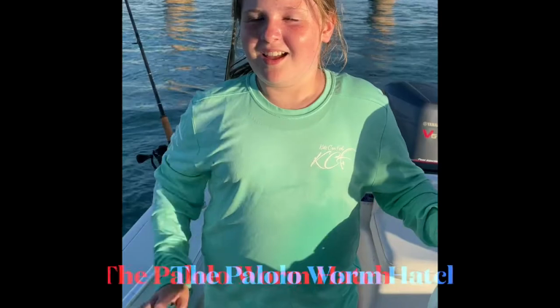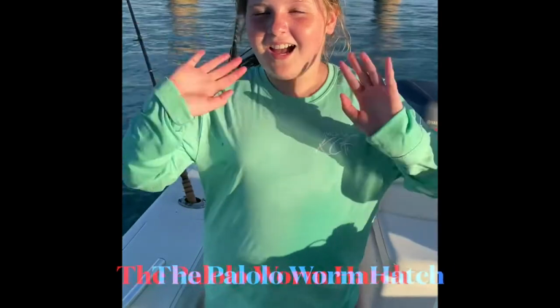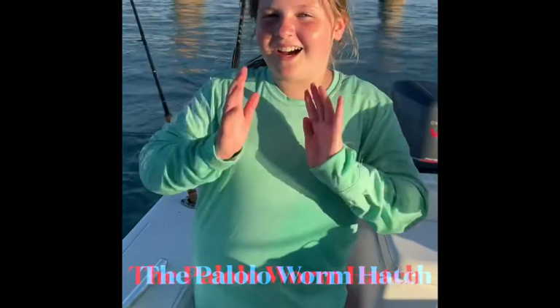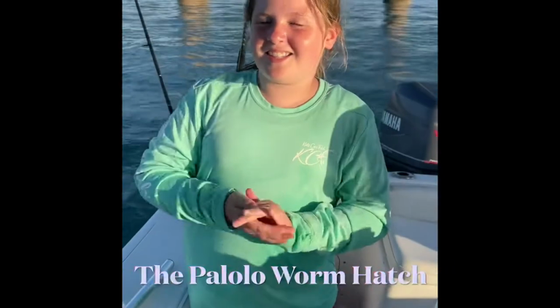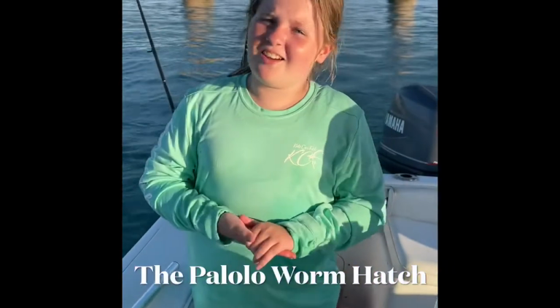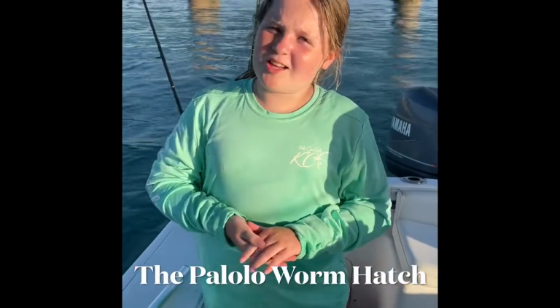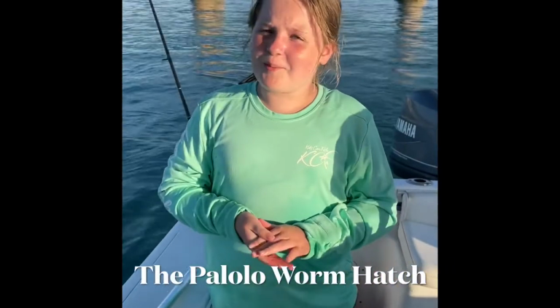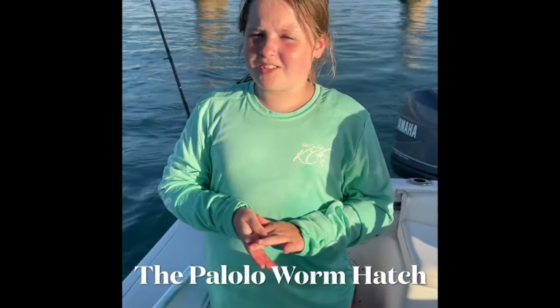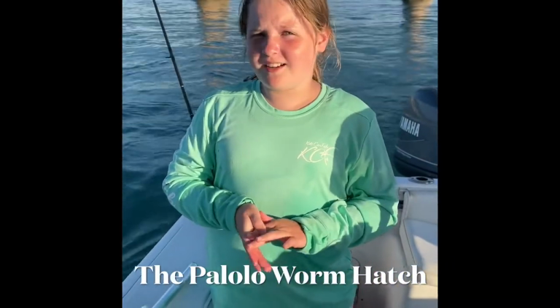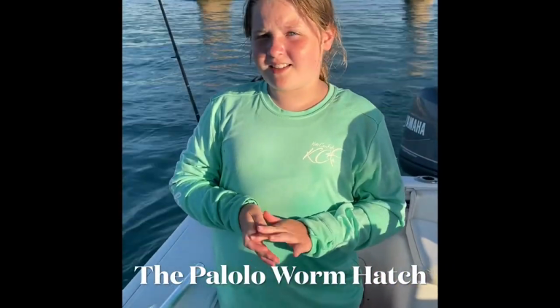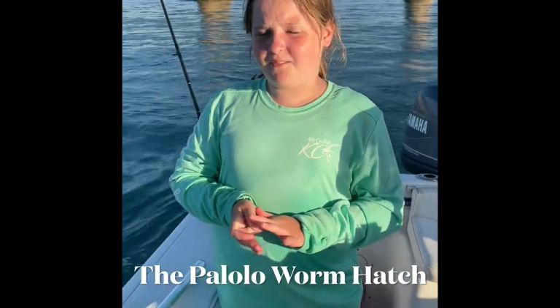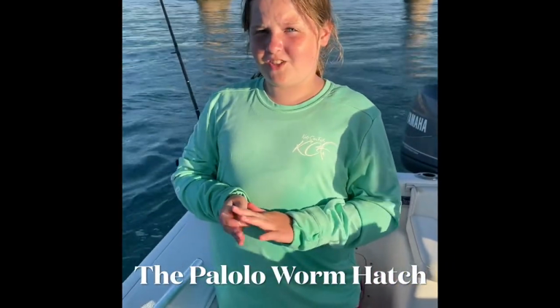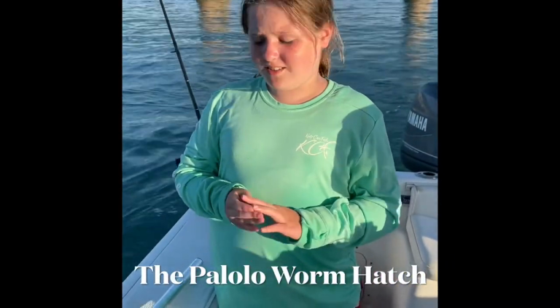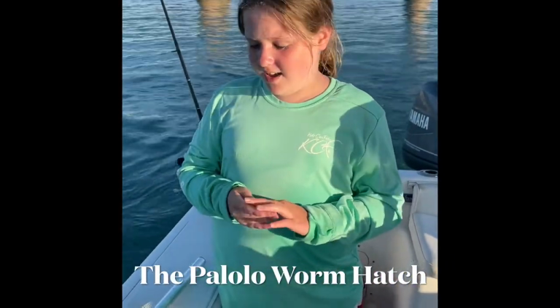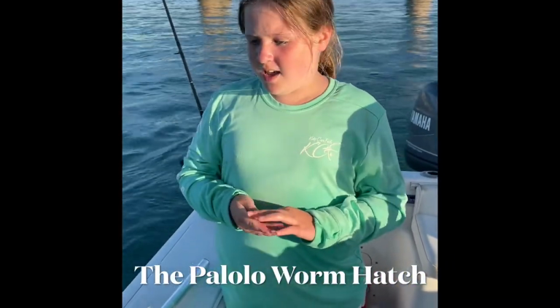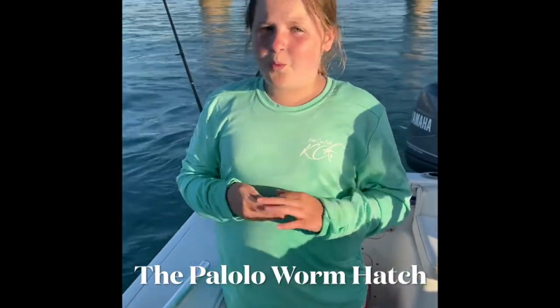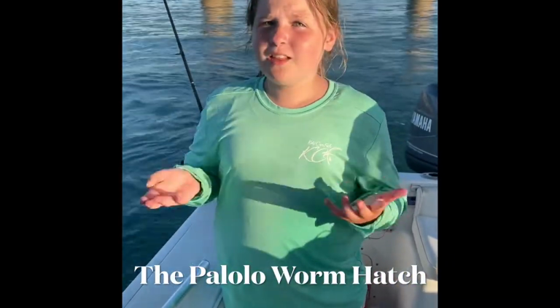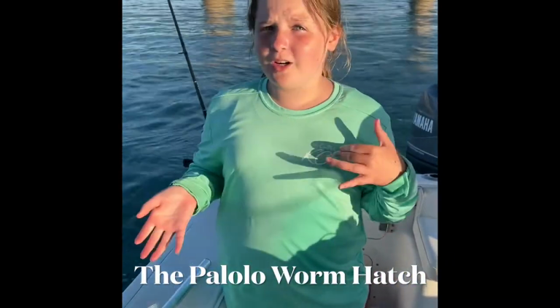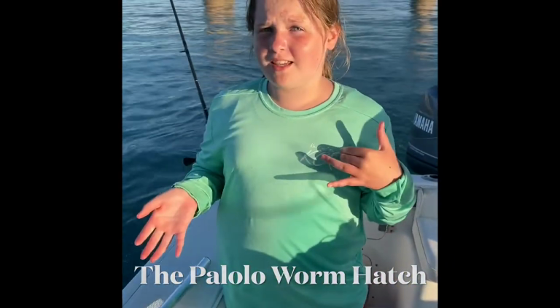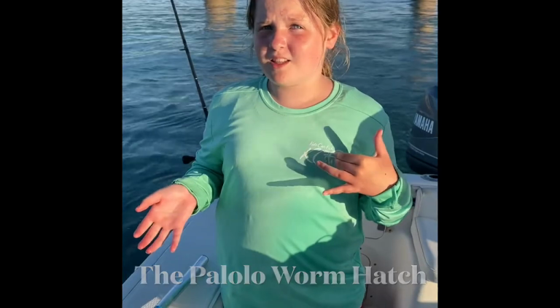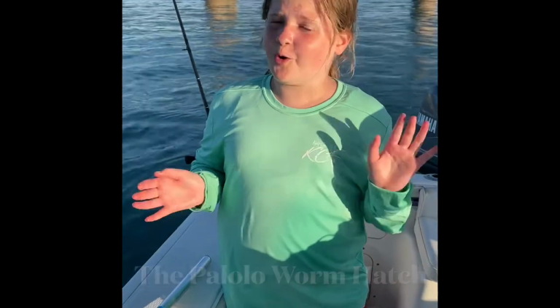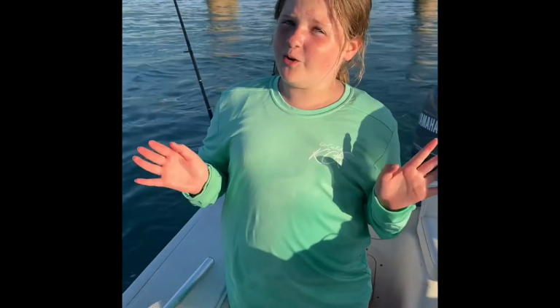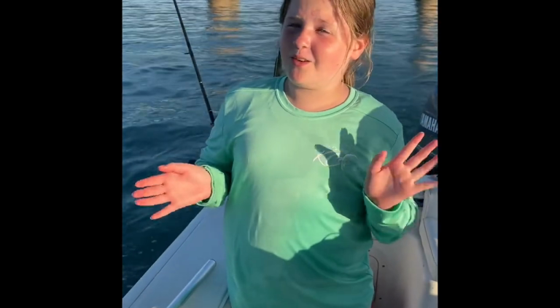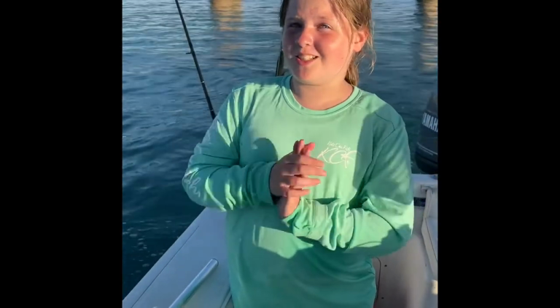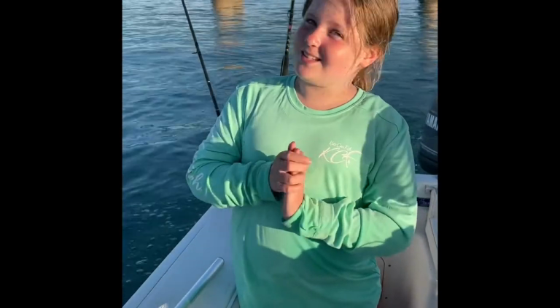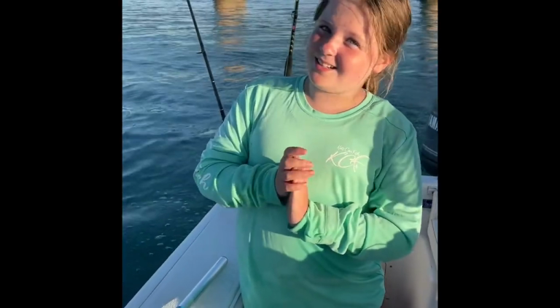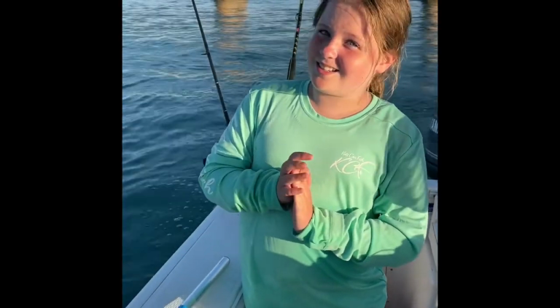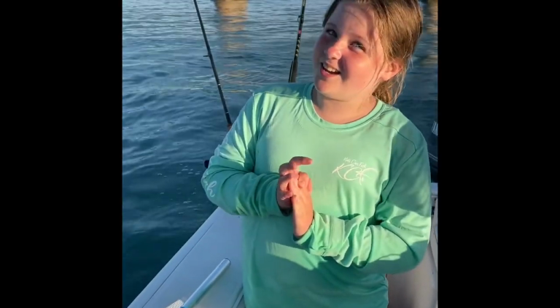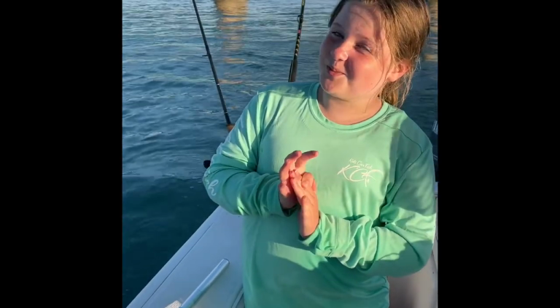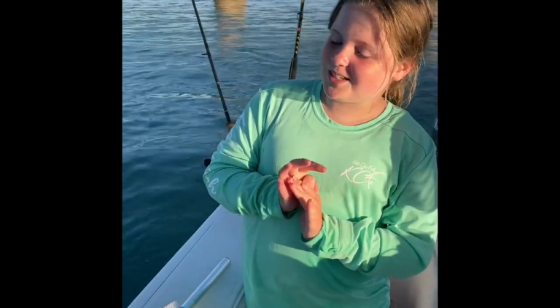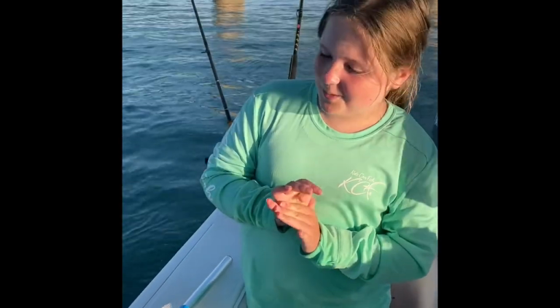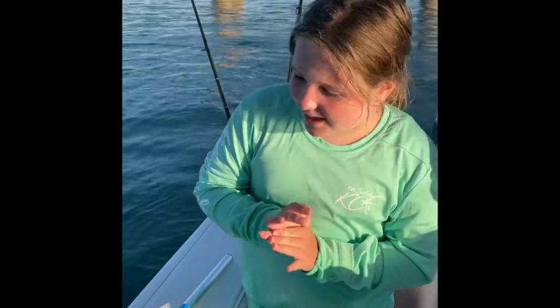Hi guys, this is Caroline from Girls and Kids Can Fish, and today we're in the Florida Keys for one week, which is amazing because I'm super excited about that.